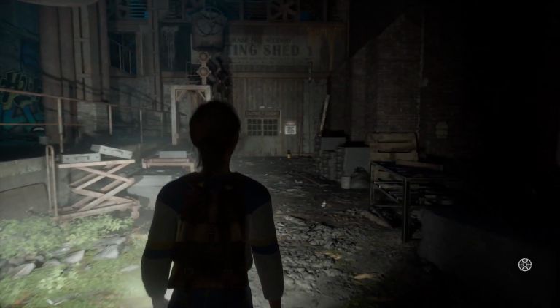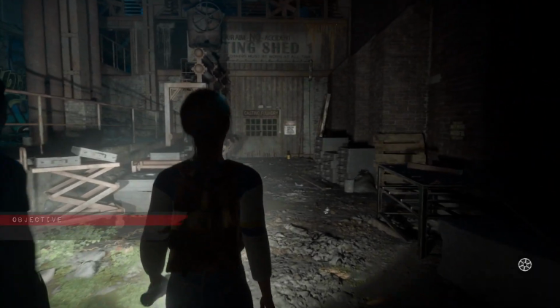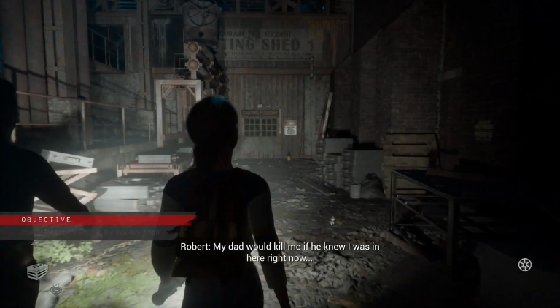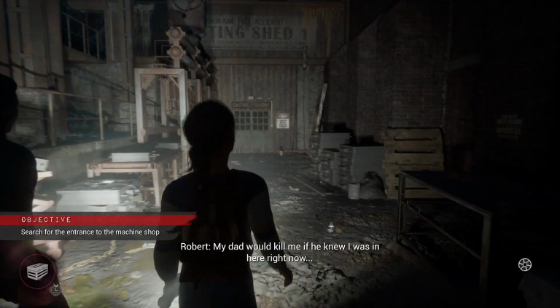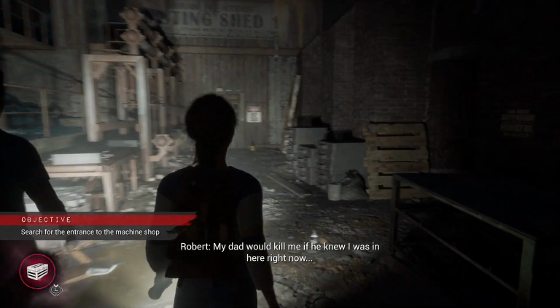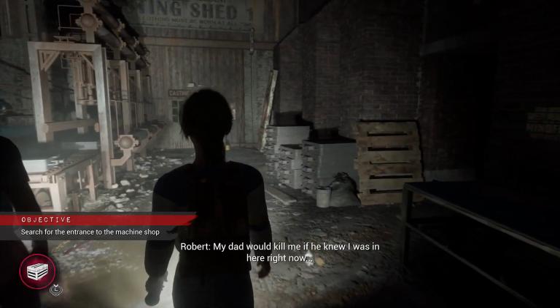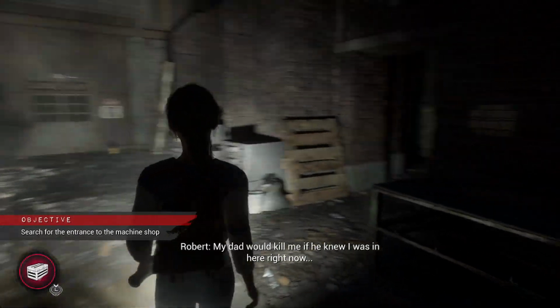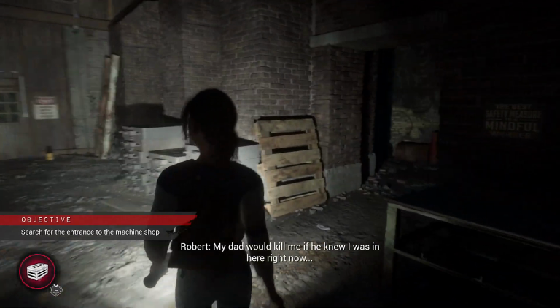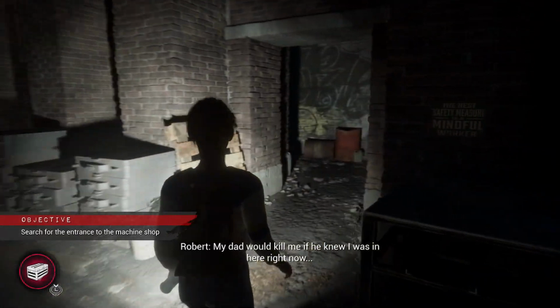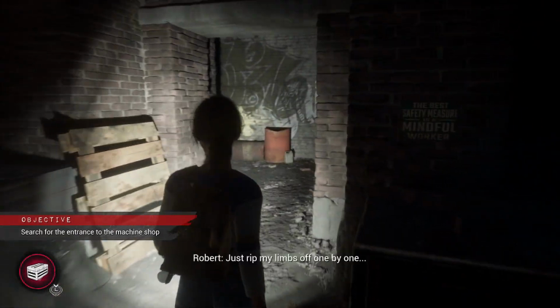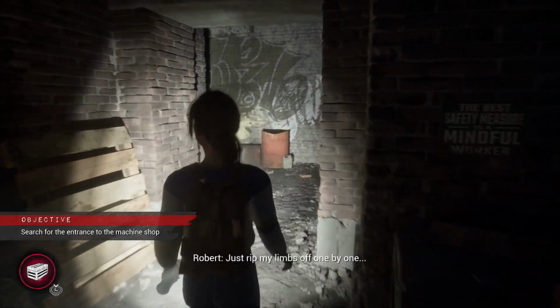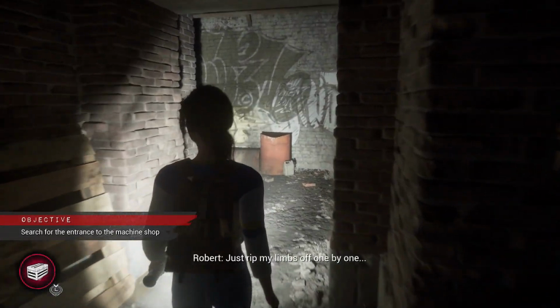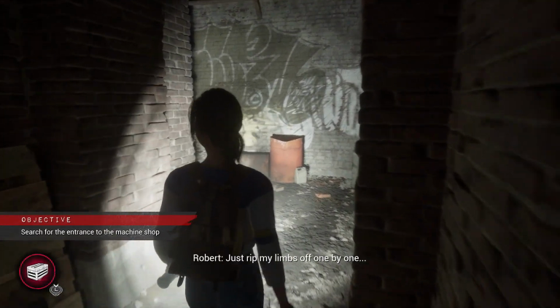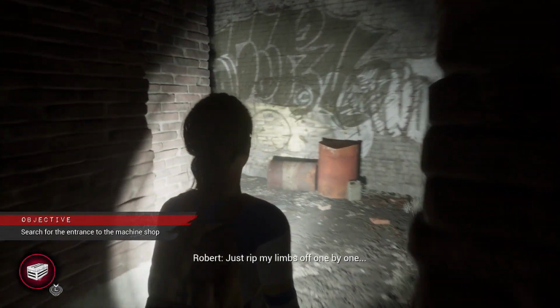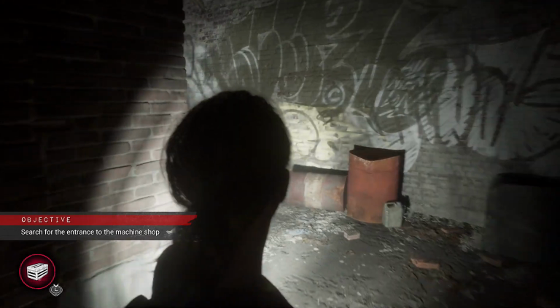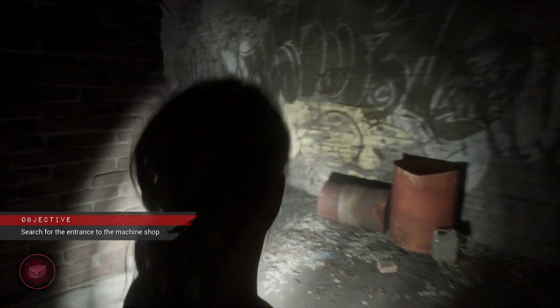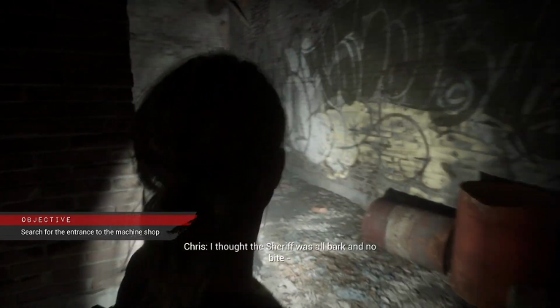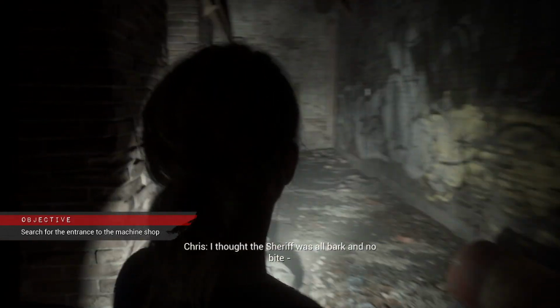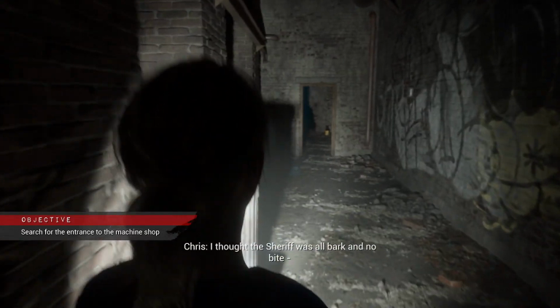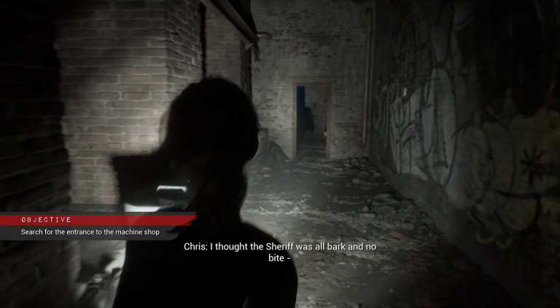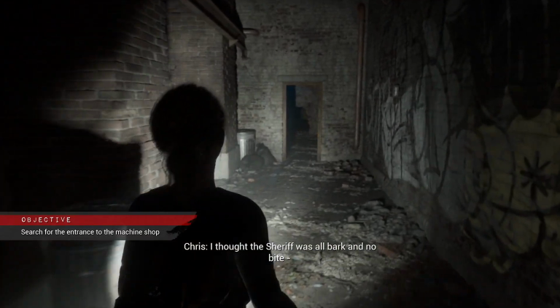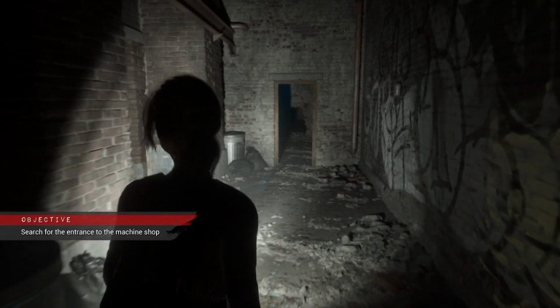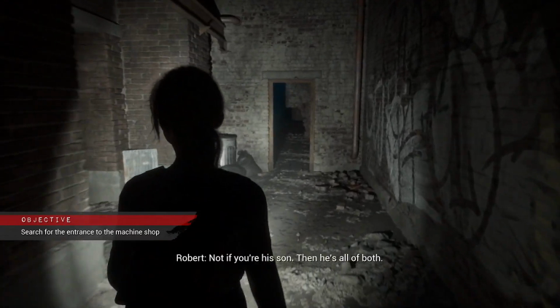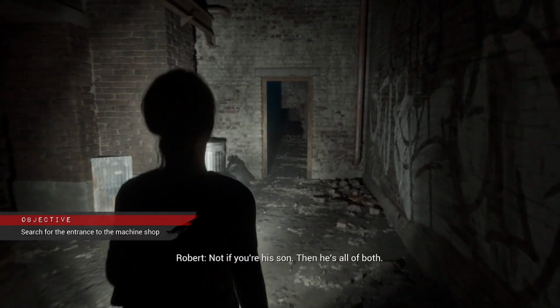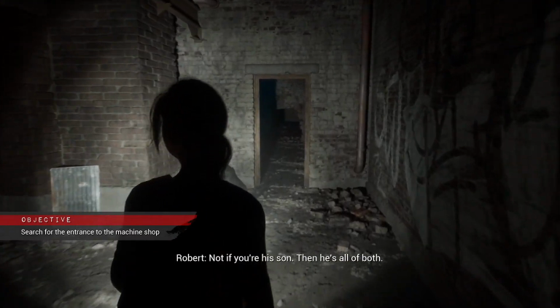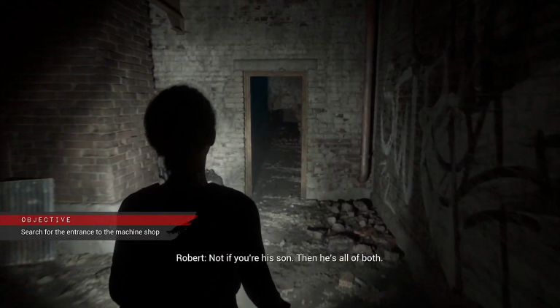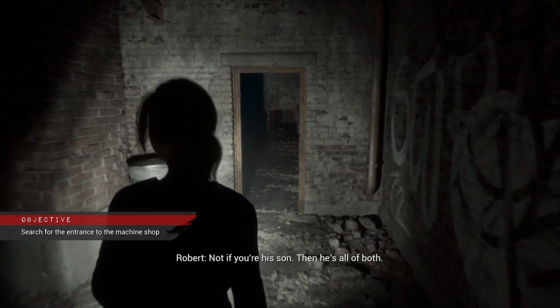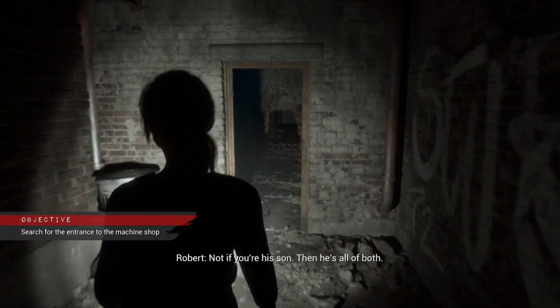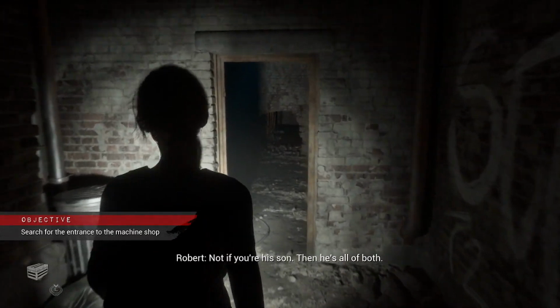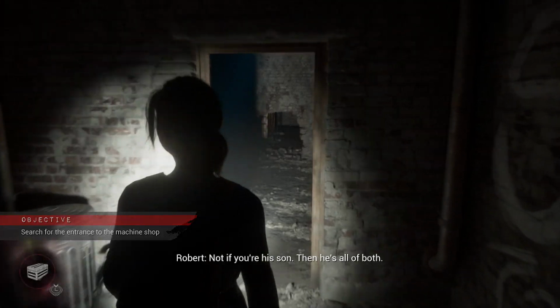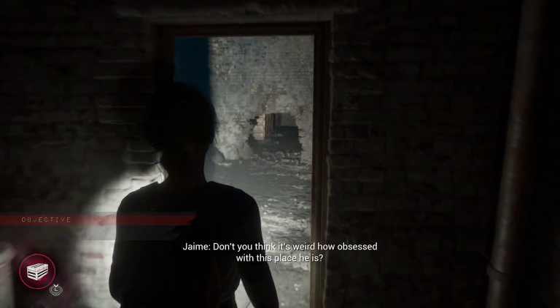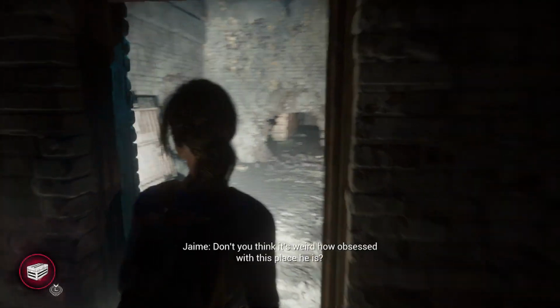Playing as Chris who wants to go to the machine shop, after the cutscene head to the right hand side, go through the open door and gap in the wall, follow to the dead end and you will get relic number 5.